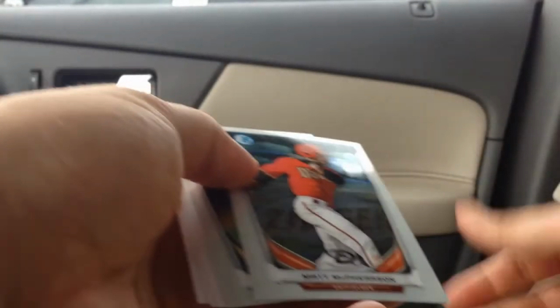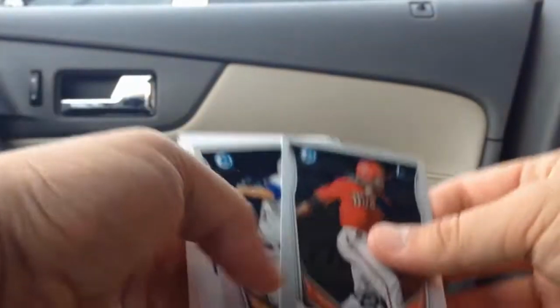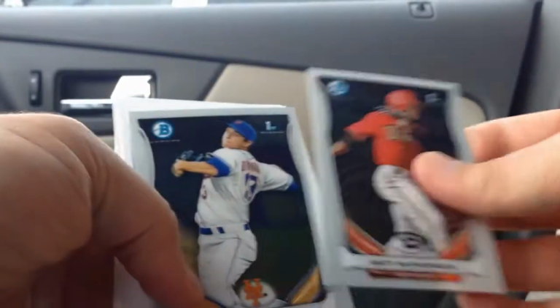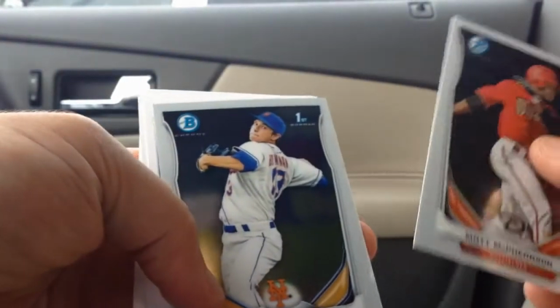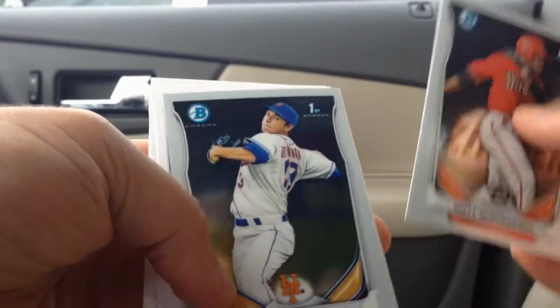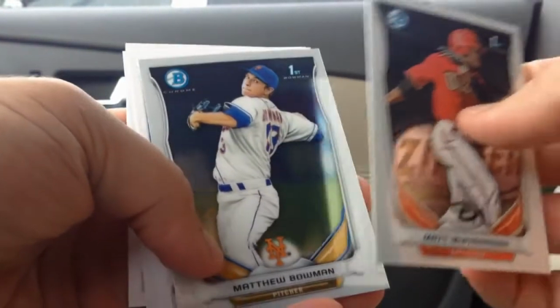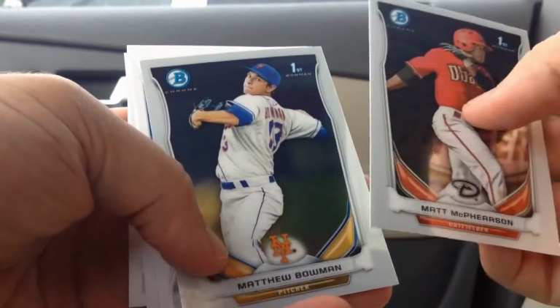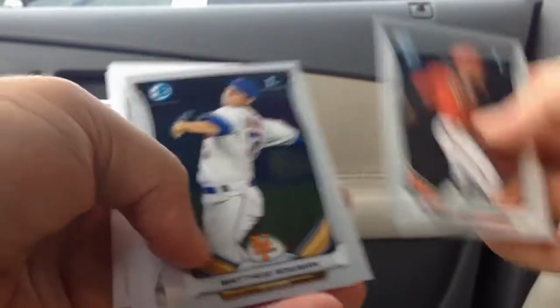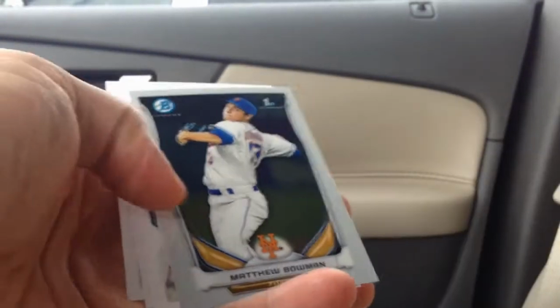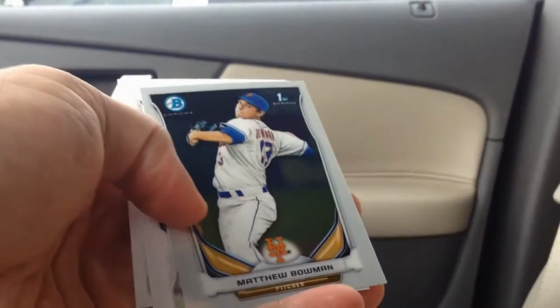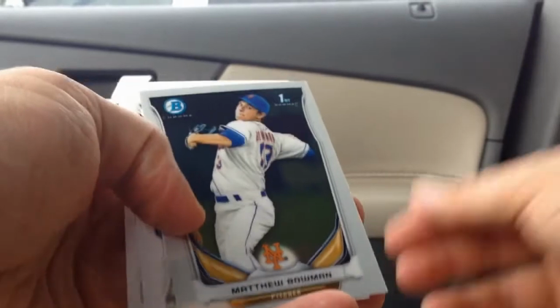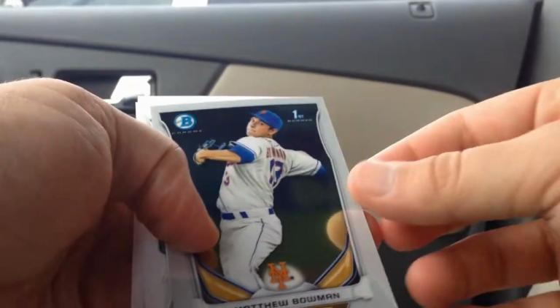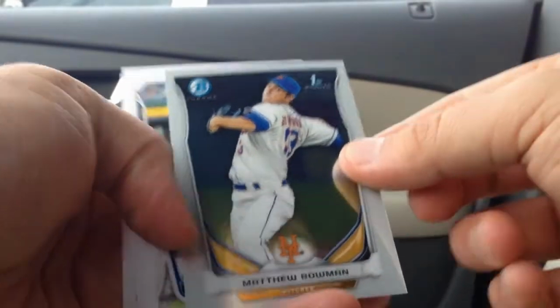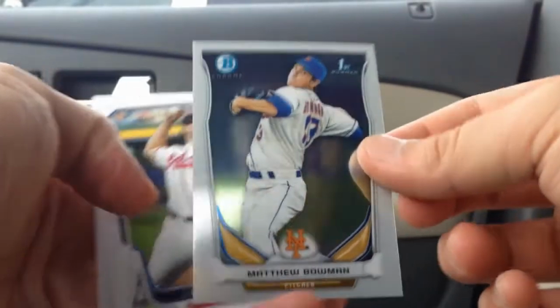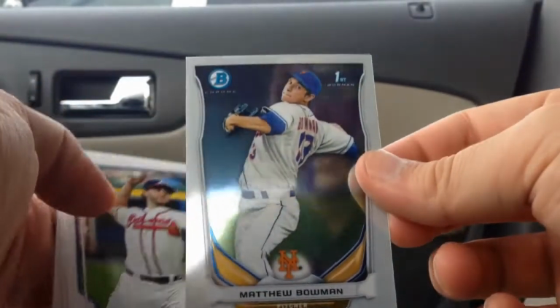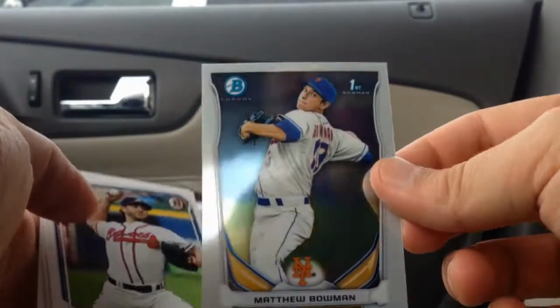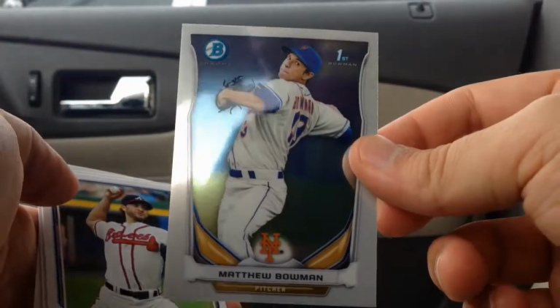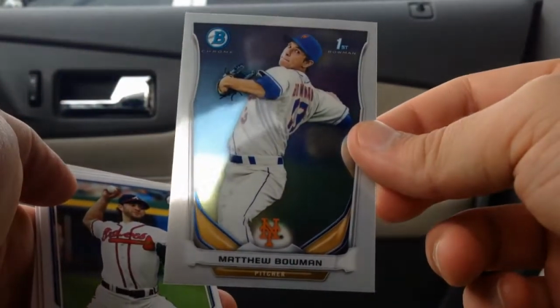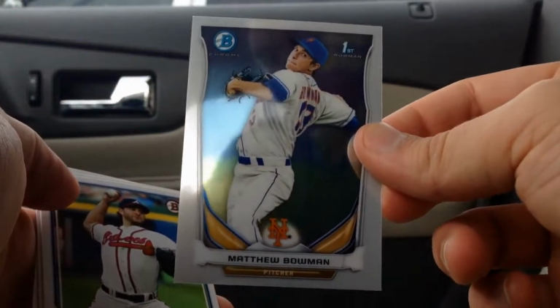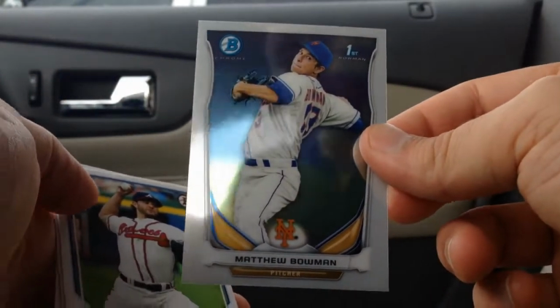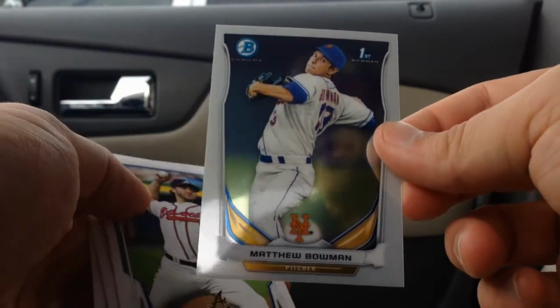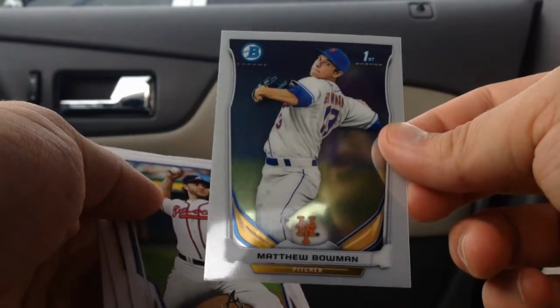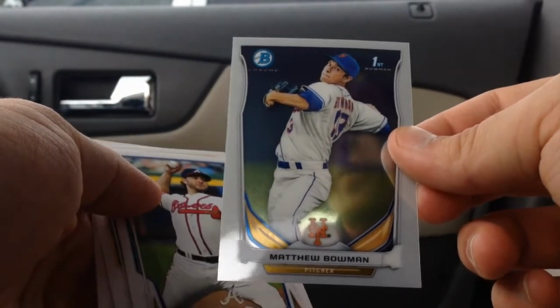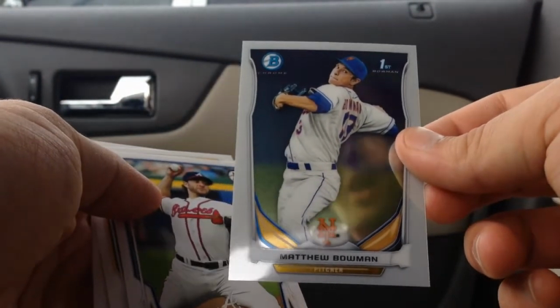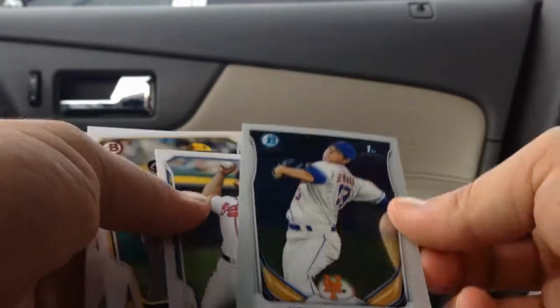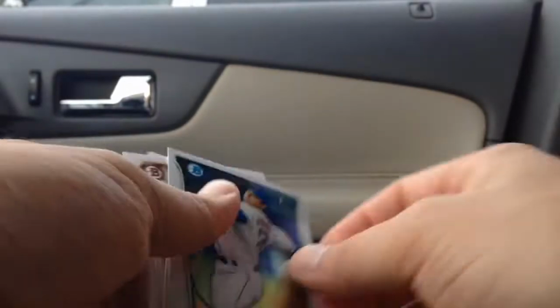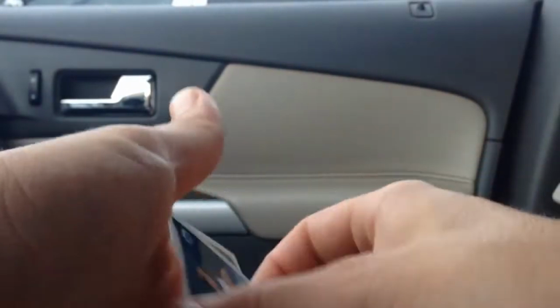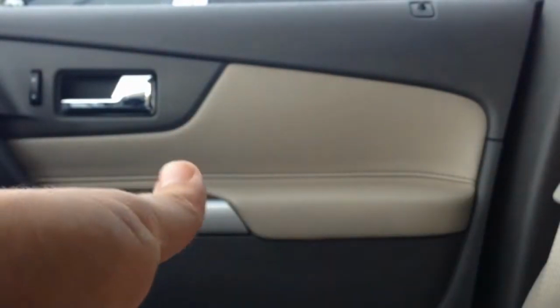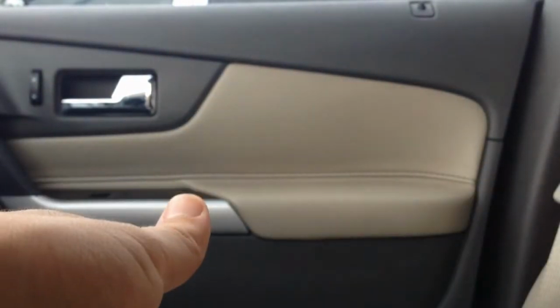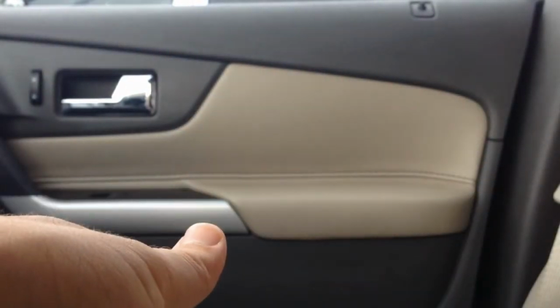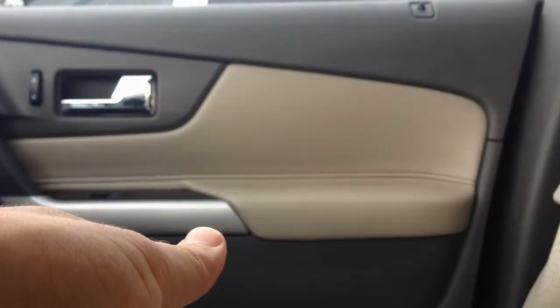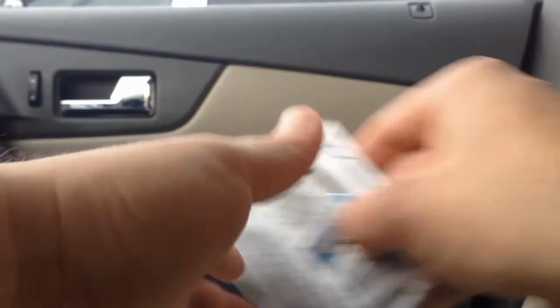Matt McPherson. And Matthew Bowman — Matthew Bowman's first Bowman Chrome card. There's a lot of Bowman in that card. That's a cool Bowman card.